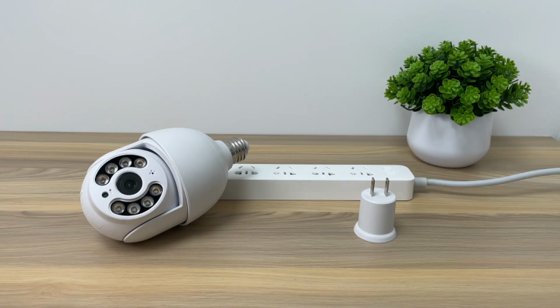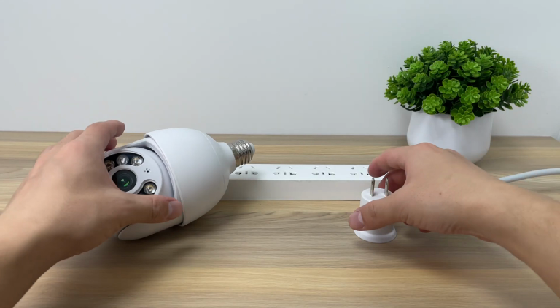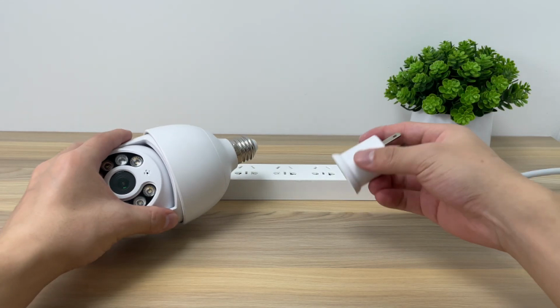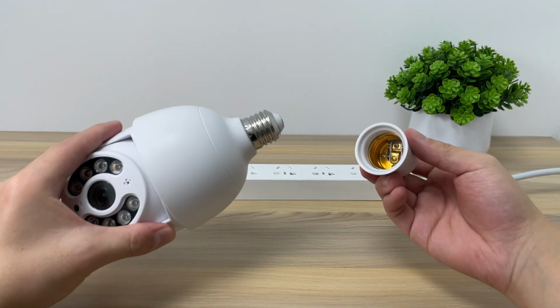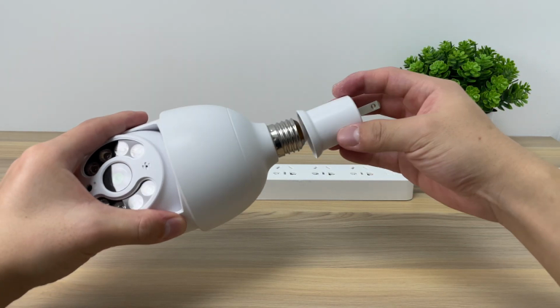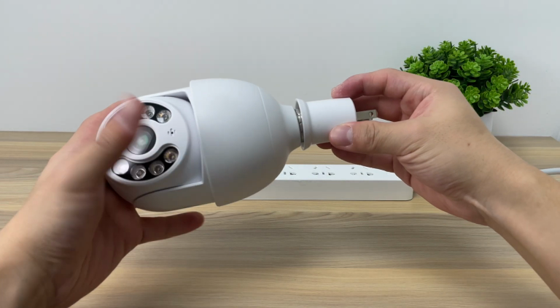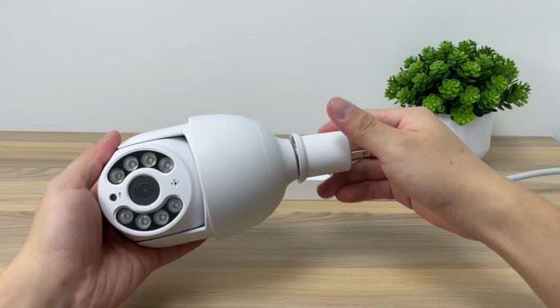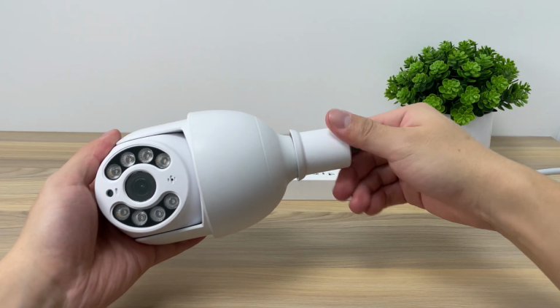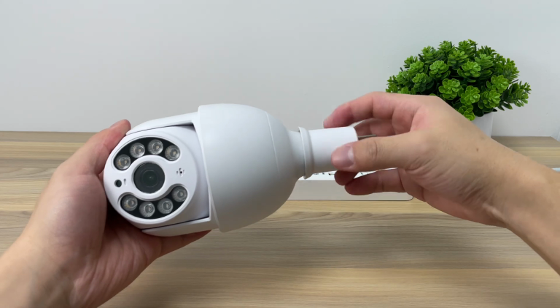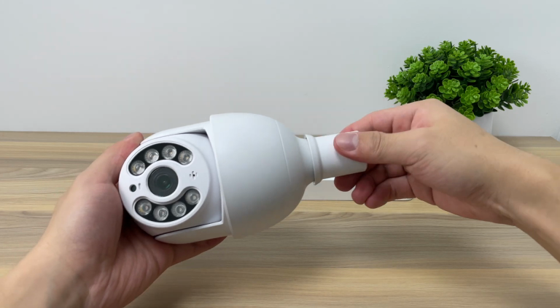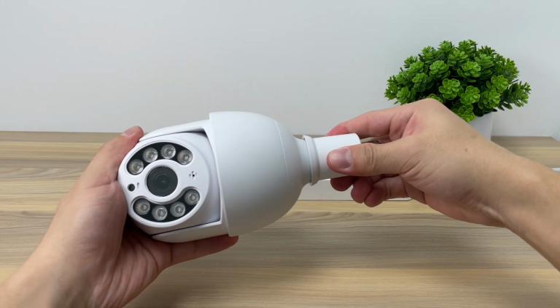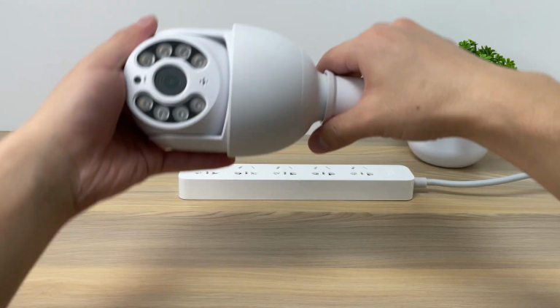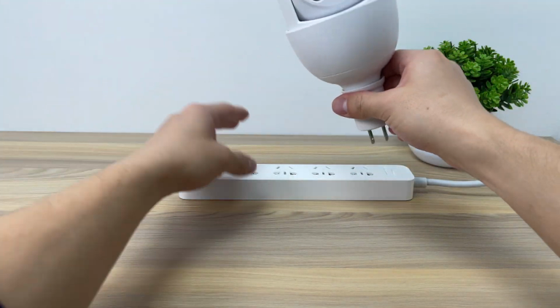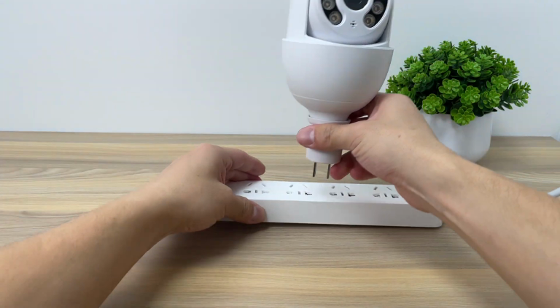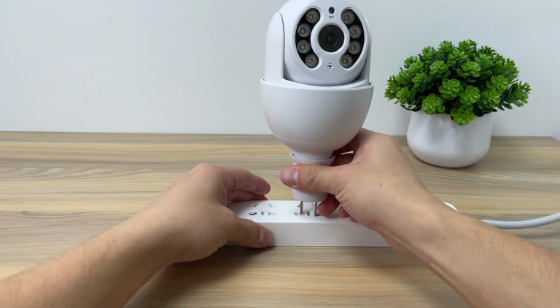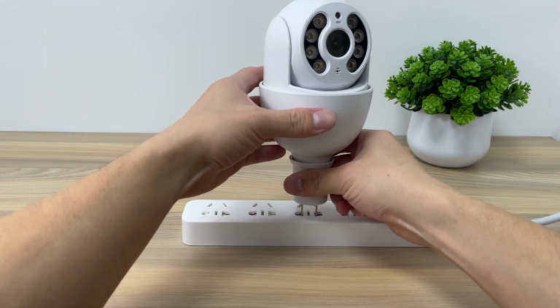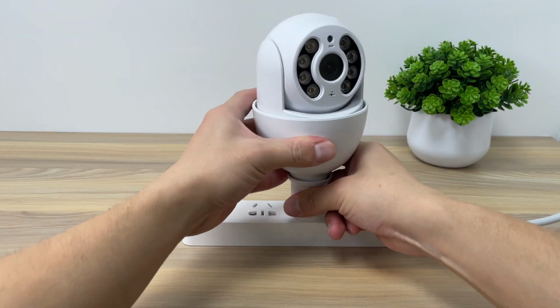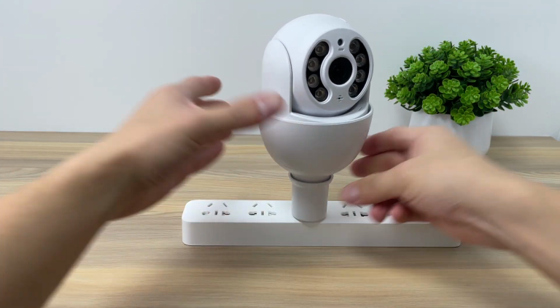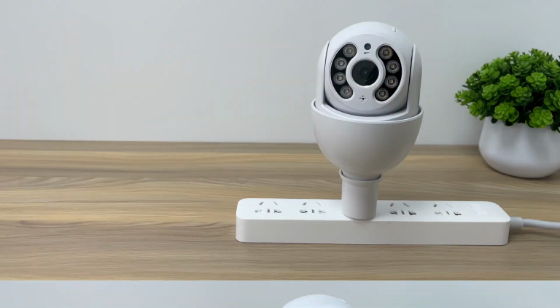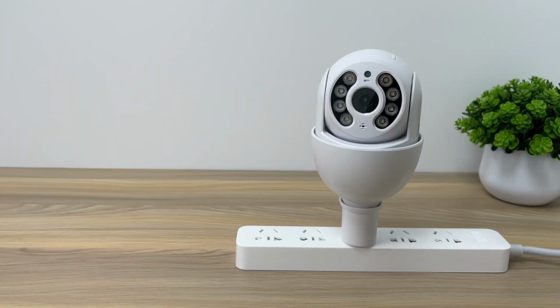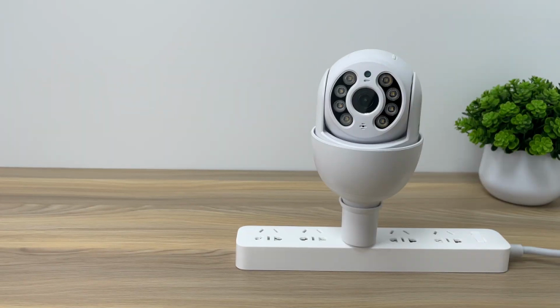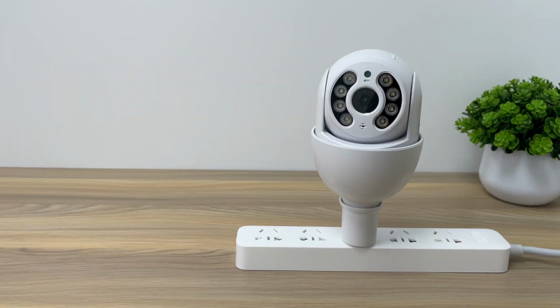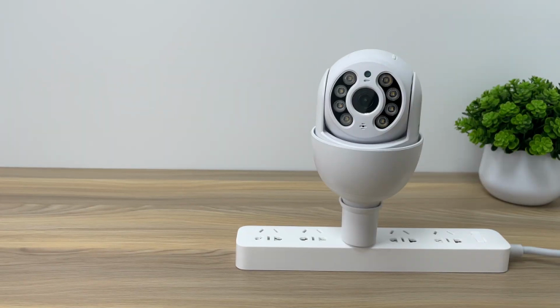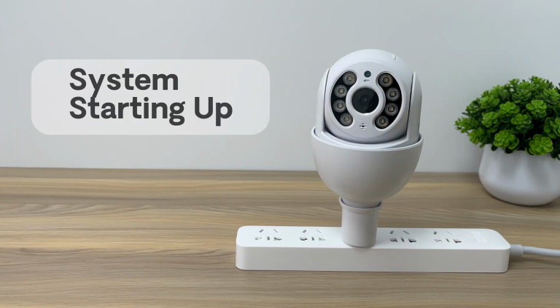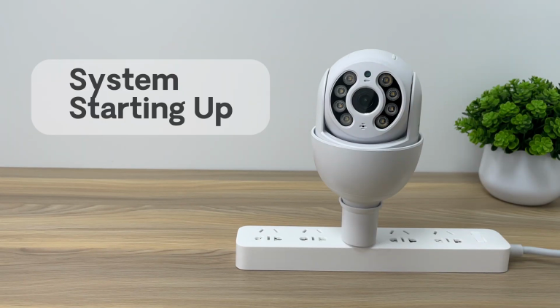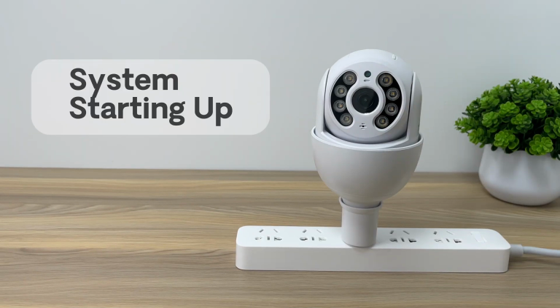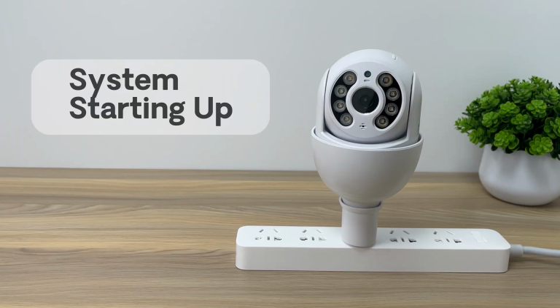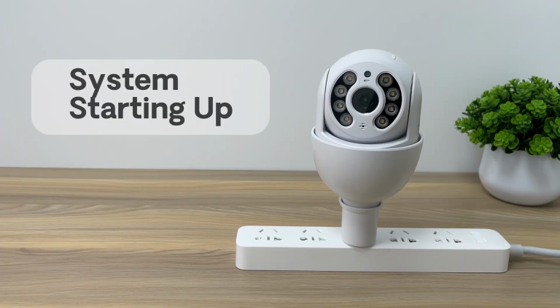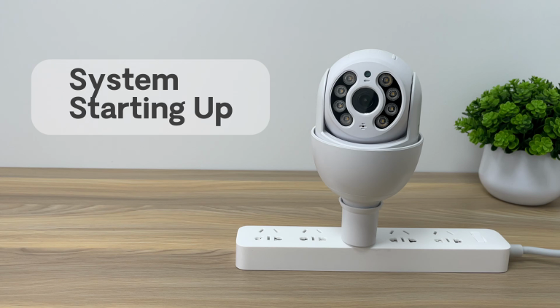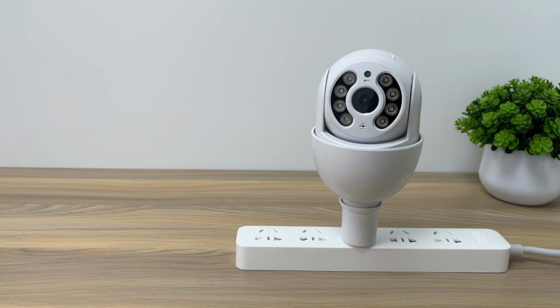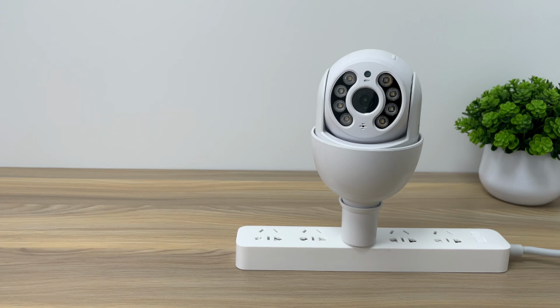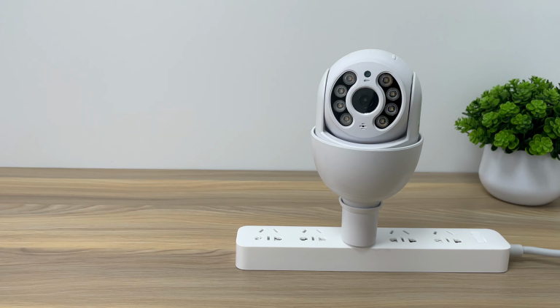For easy setup, we recommend that you twist your camera into the adapter provided, and plug the adapter into an outlet to set up. After hearing the voice prompt, you can start the setup process.